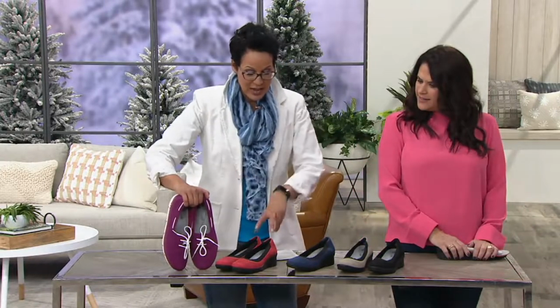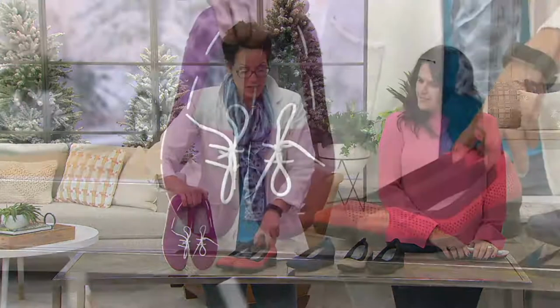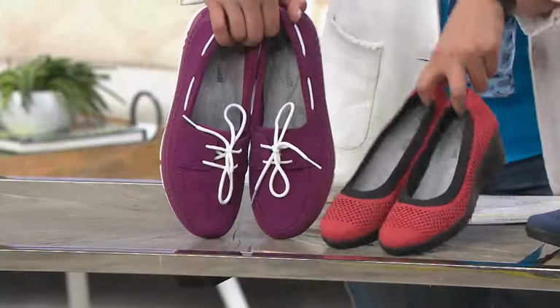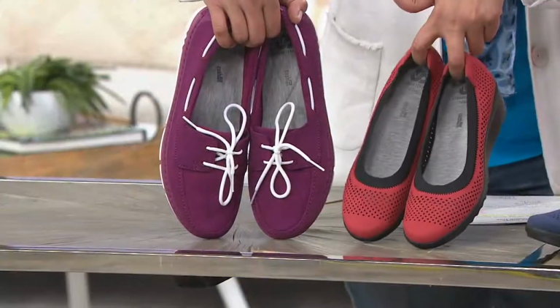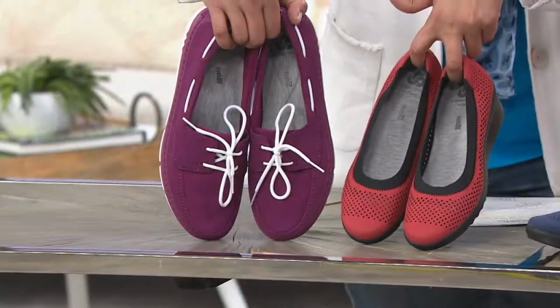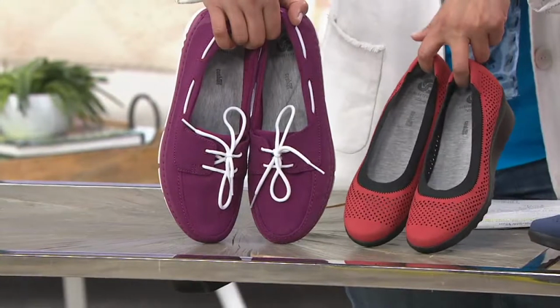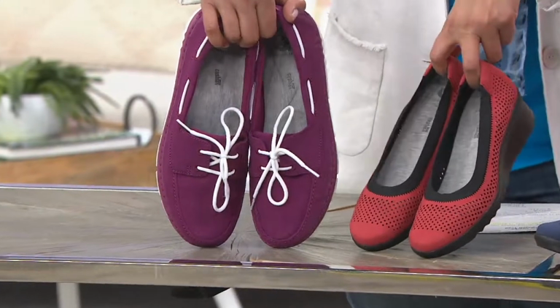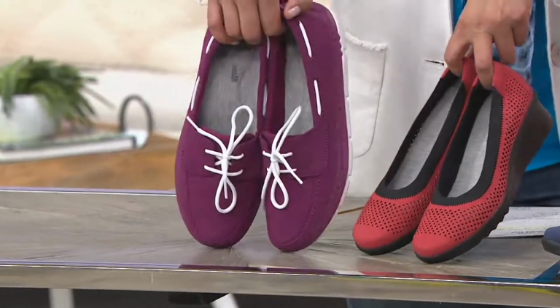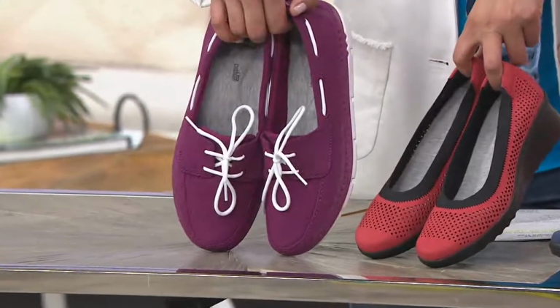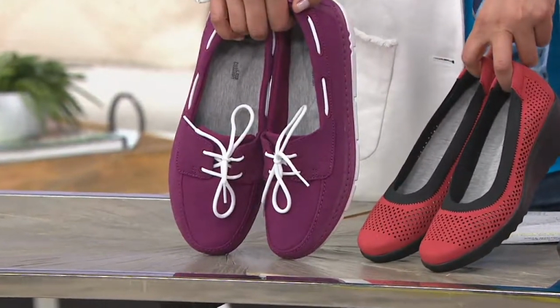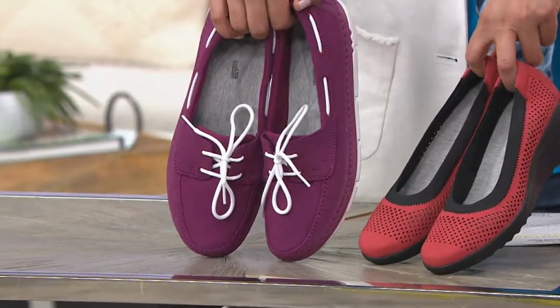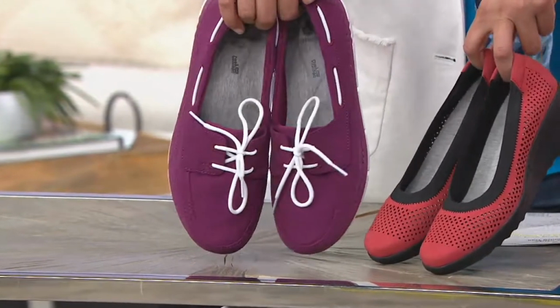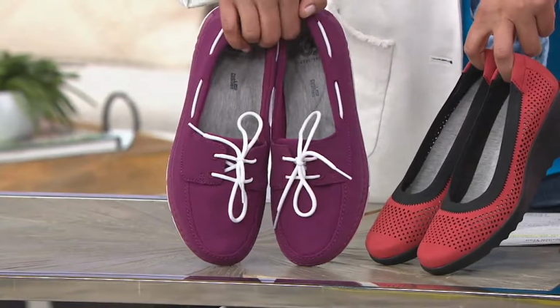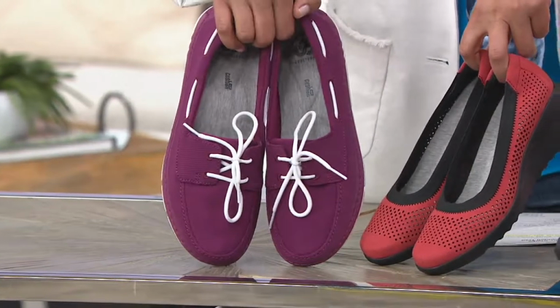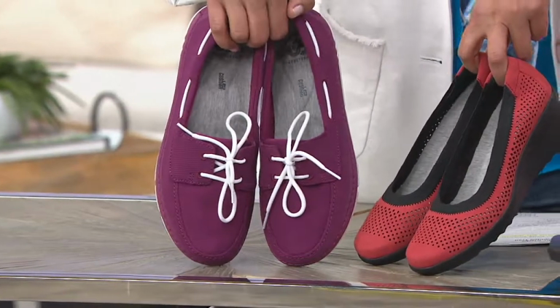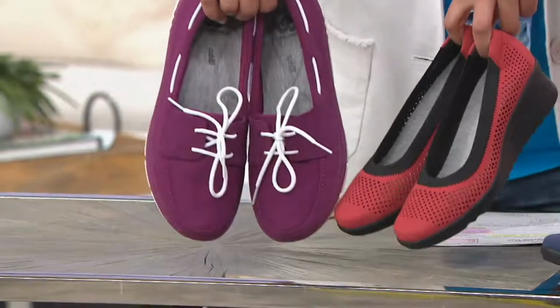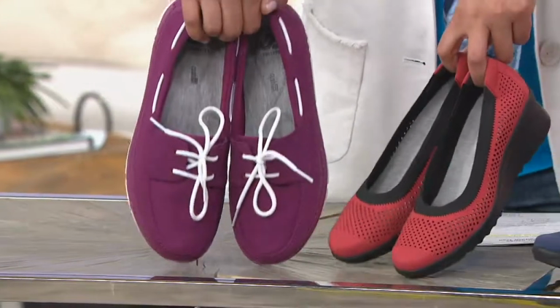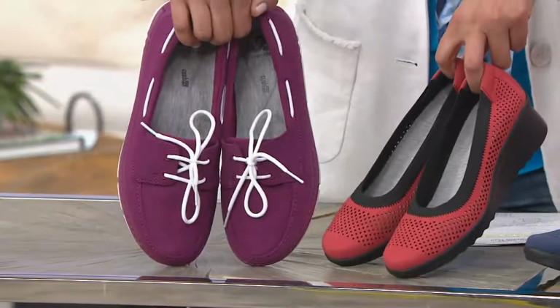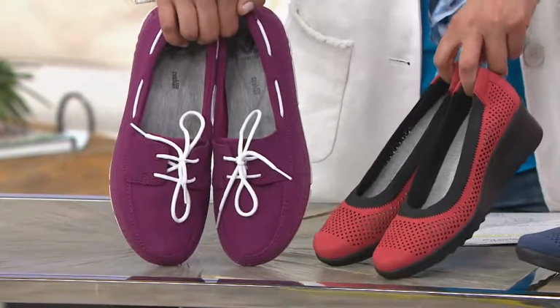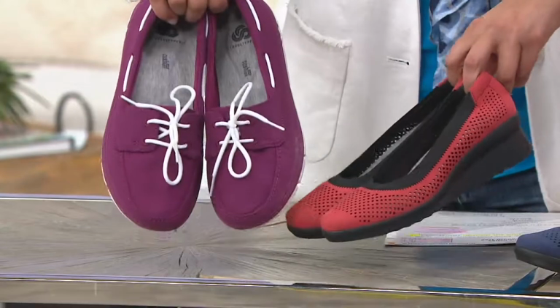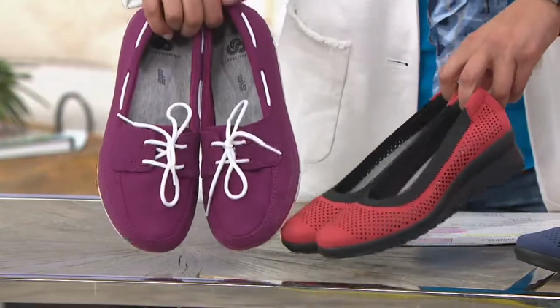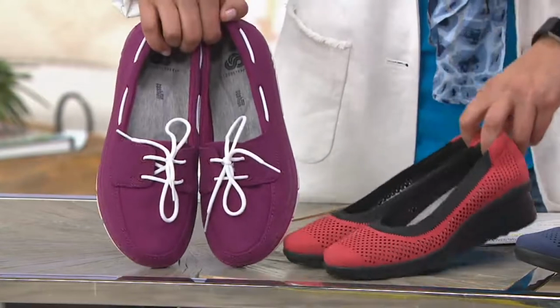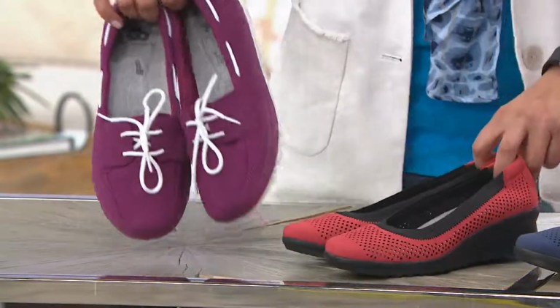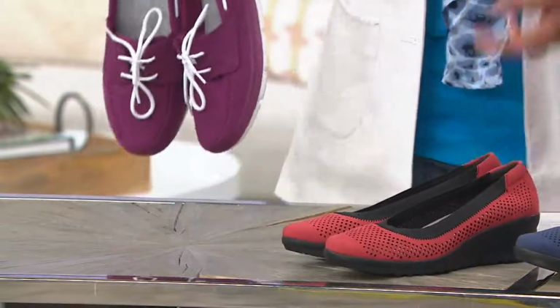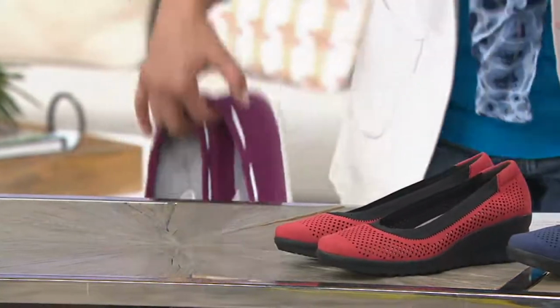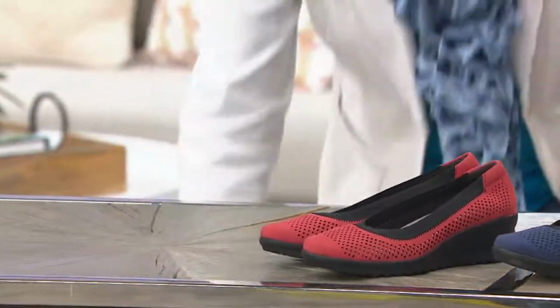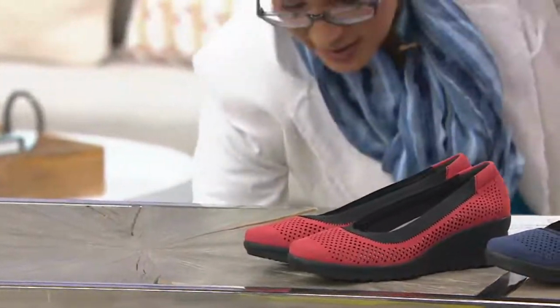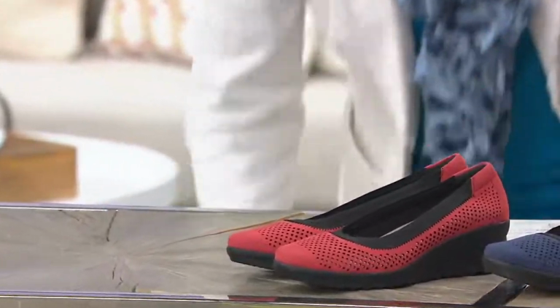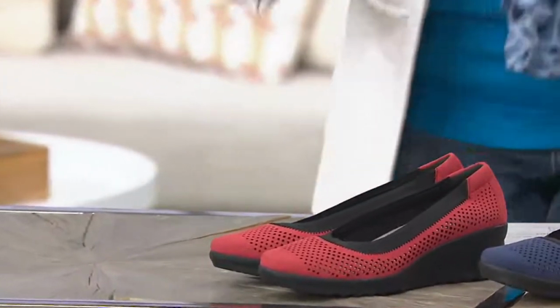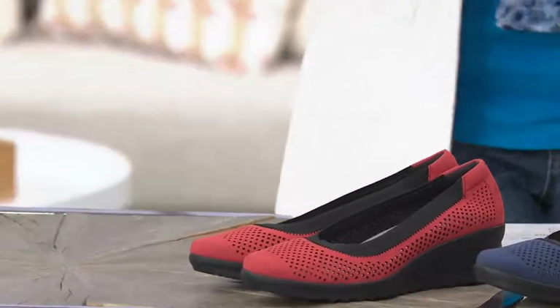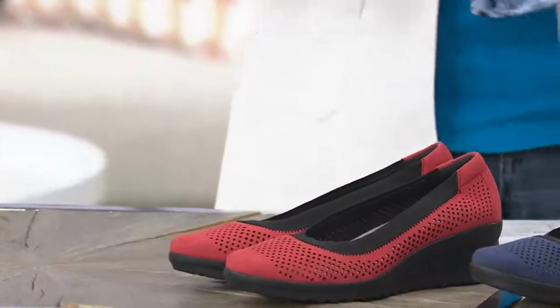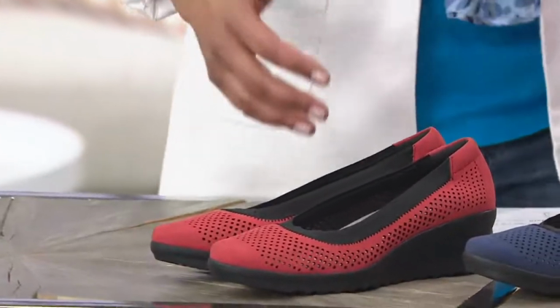And then you can easily get this as well — totally different Cloud Stepper, totally different shoe. Still Cloud Steppers, so still super lightweight, but they each have their own place in your wardrobe. We need to have different shoes for different occasions.